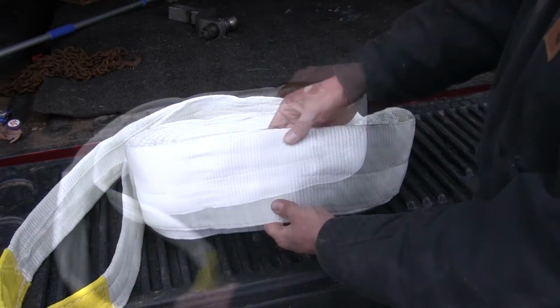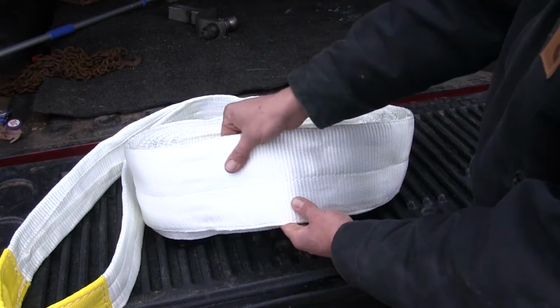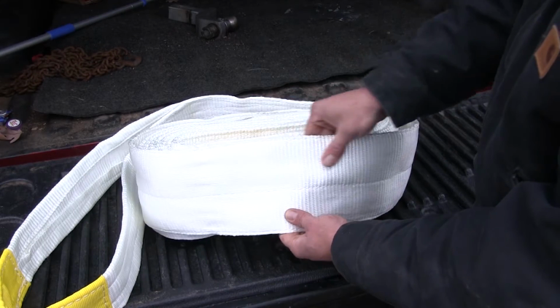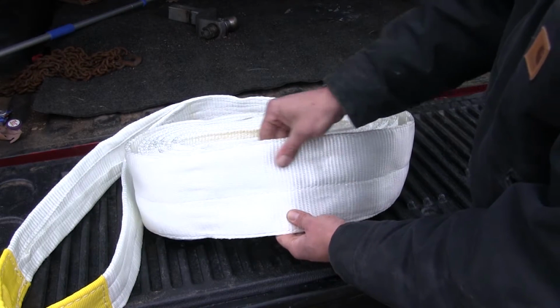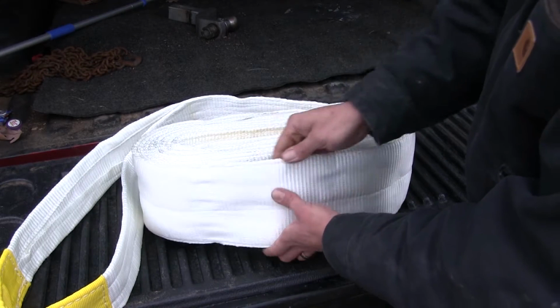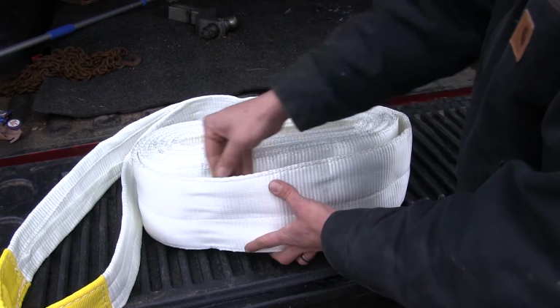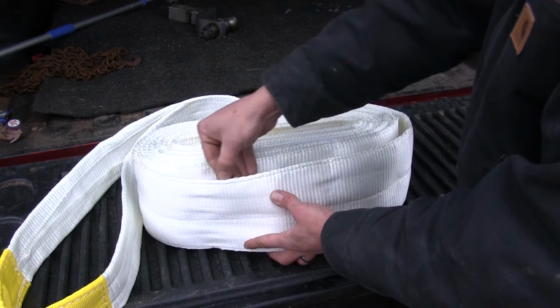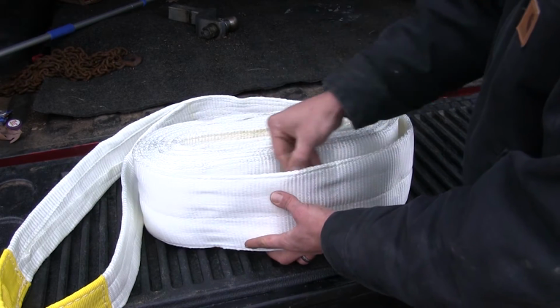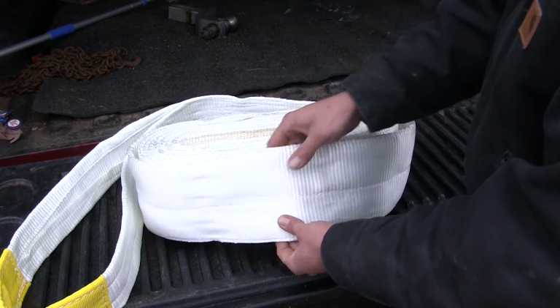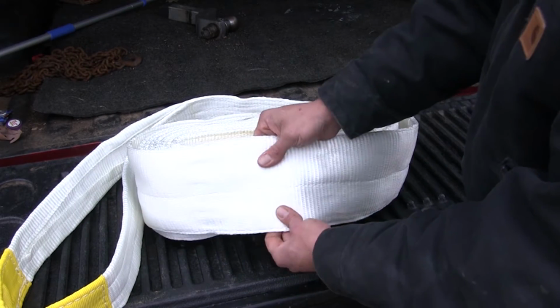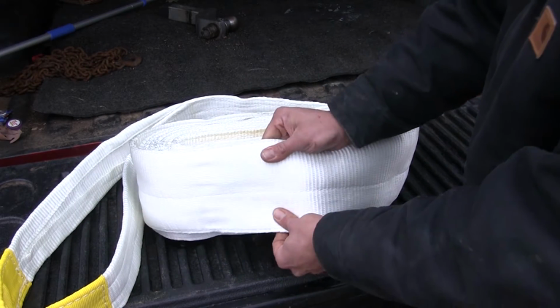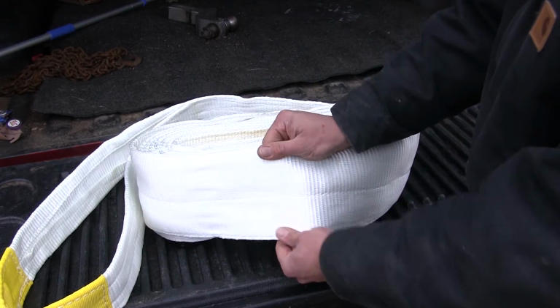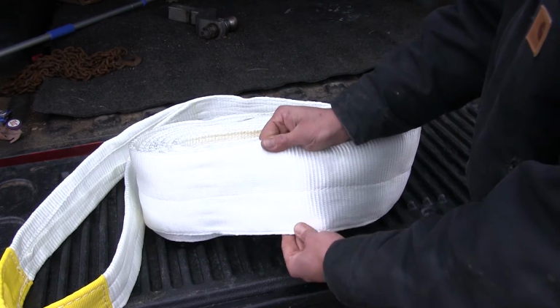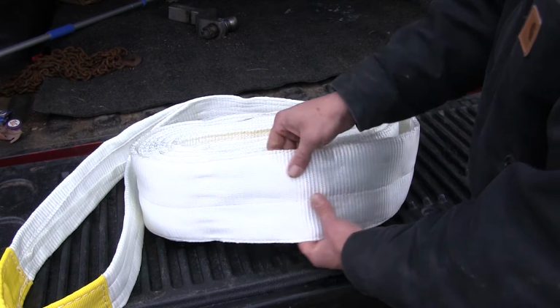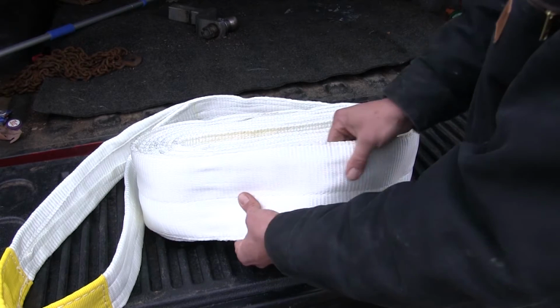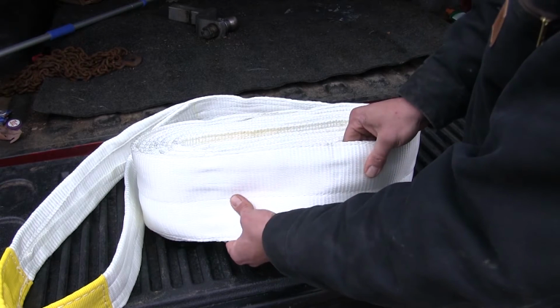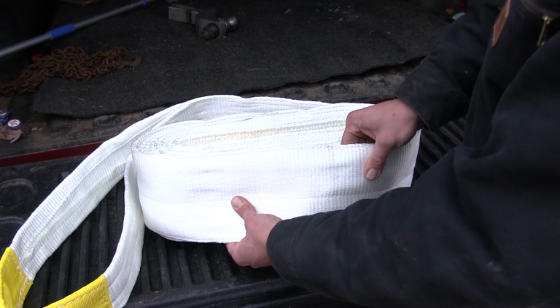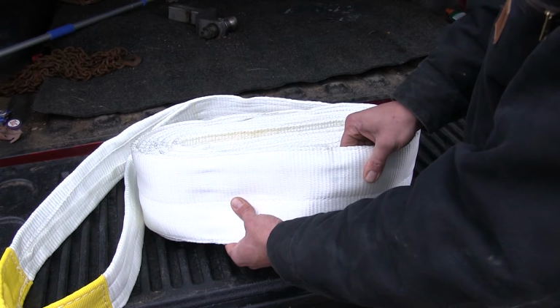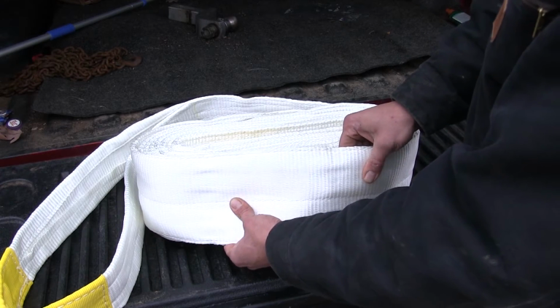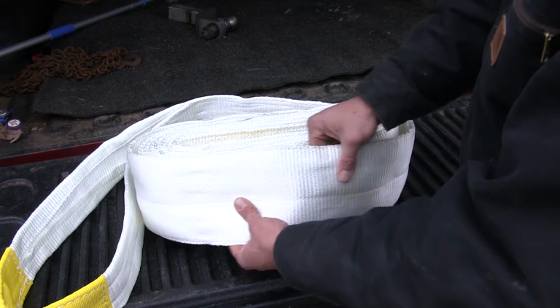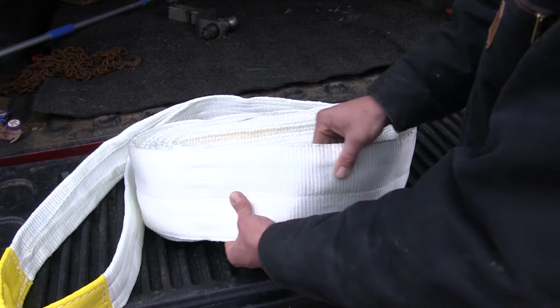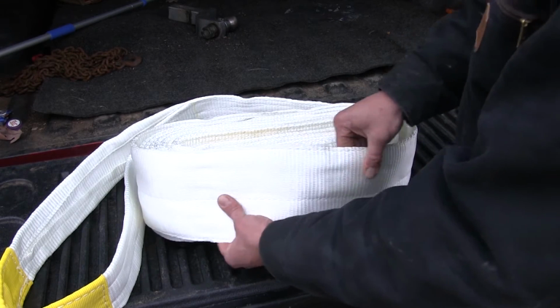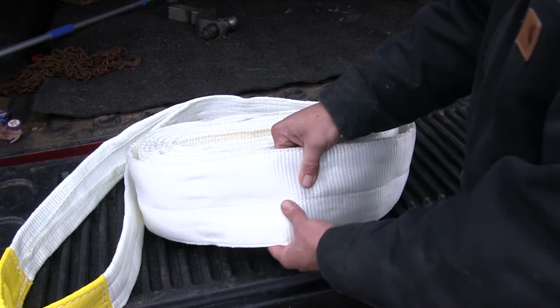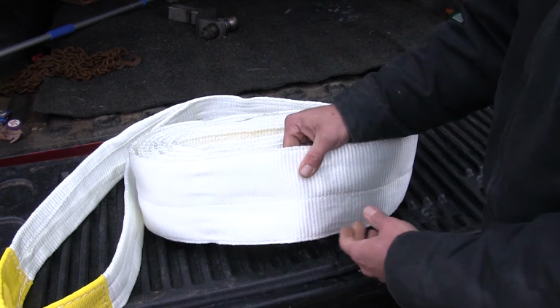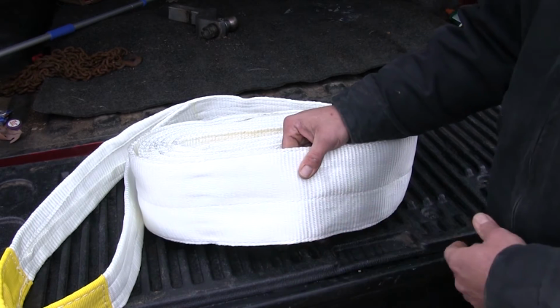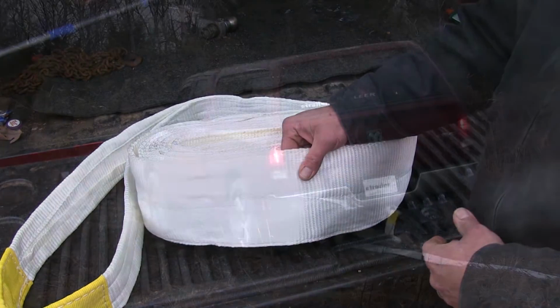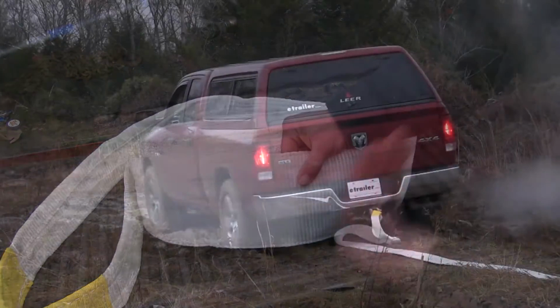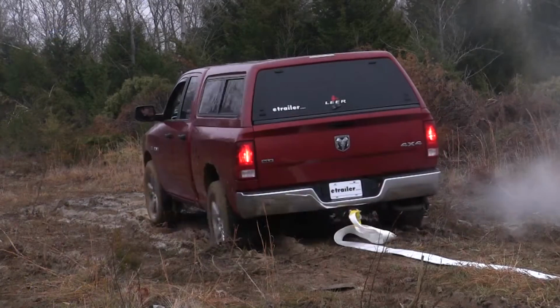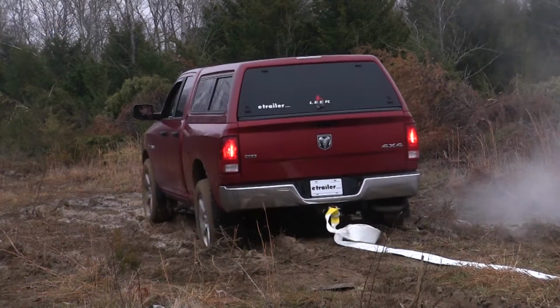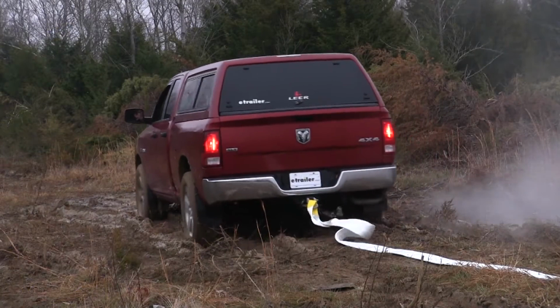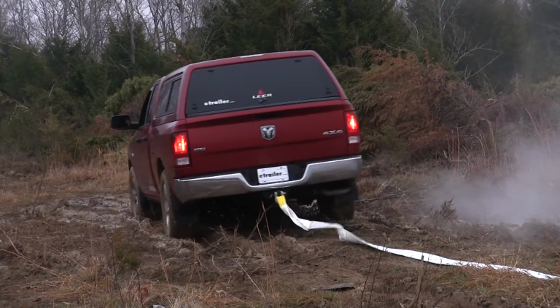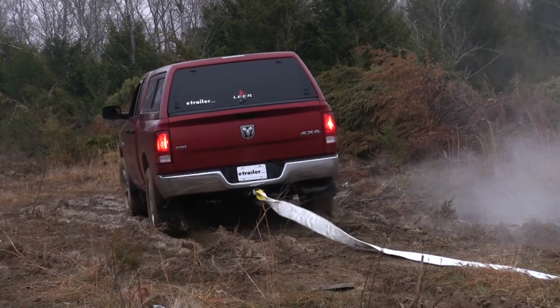The 6 inch wide webbing is a 2 ply, that's going to give us about a 10% stretch when pulling on it to give us that slingshot or that bounce back effect, really help us recover those vehicles that are stuck.